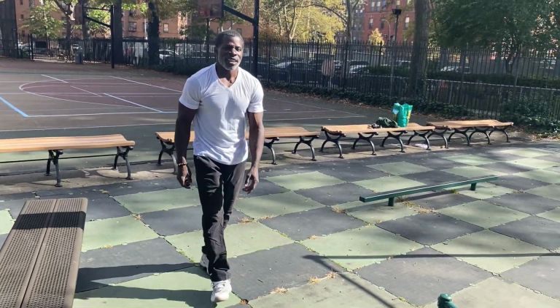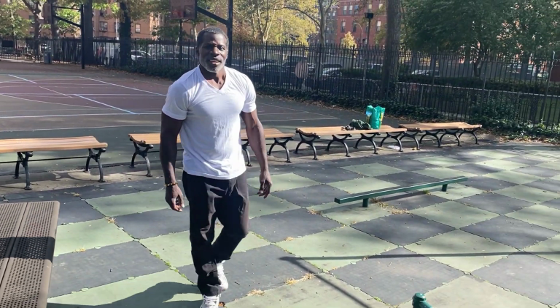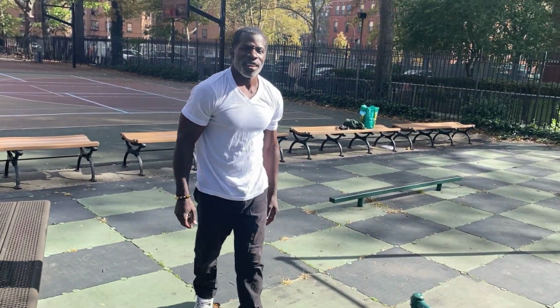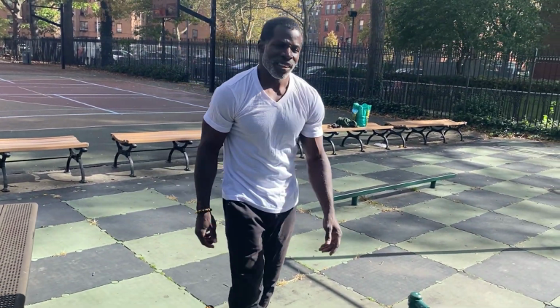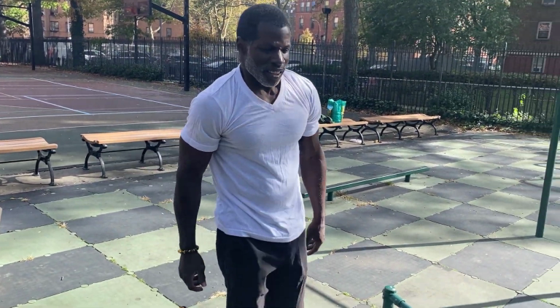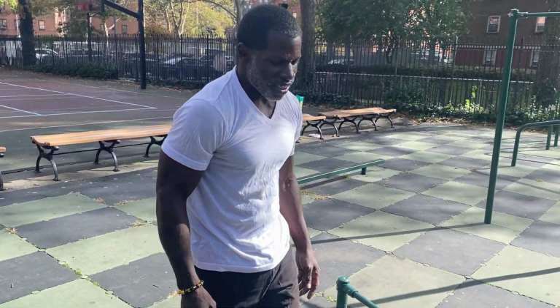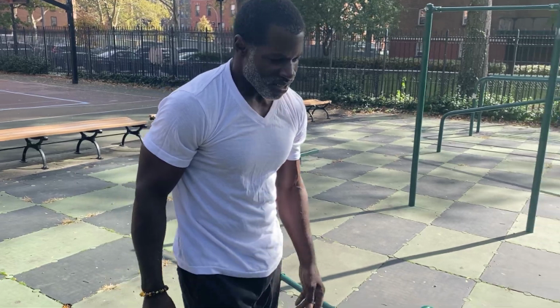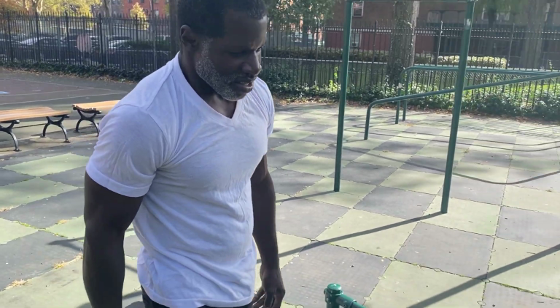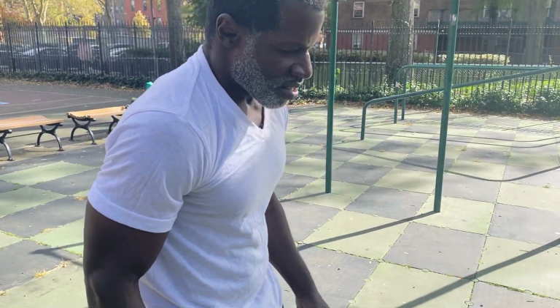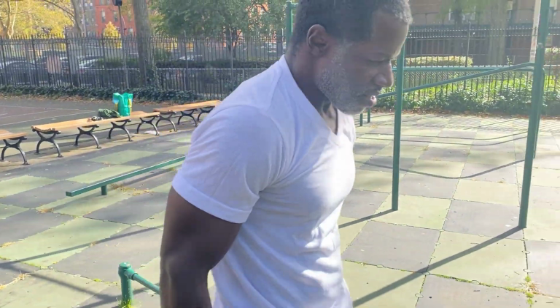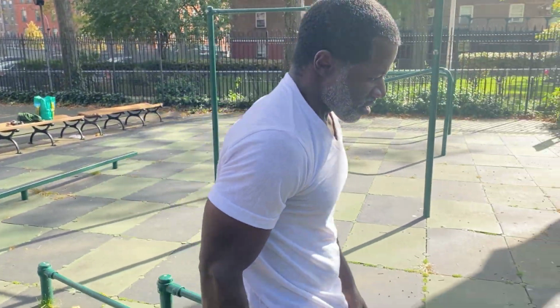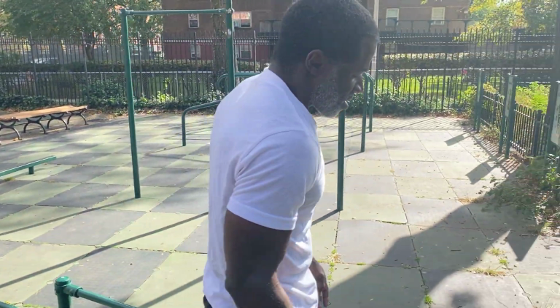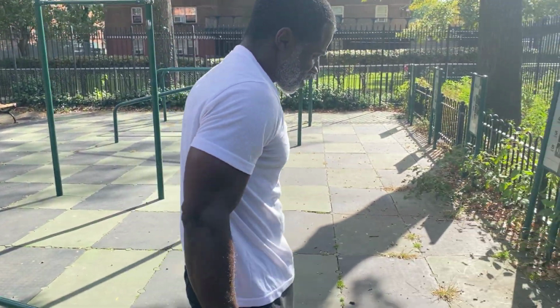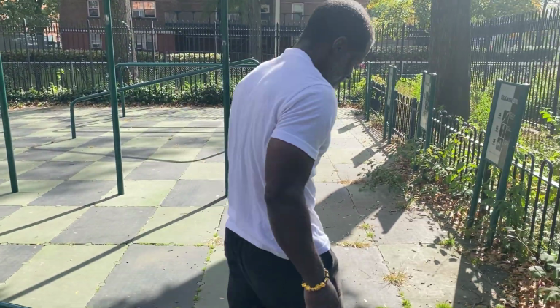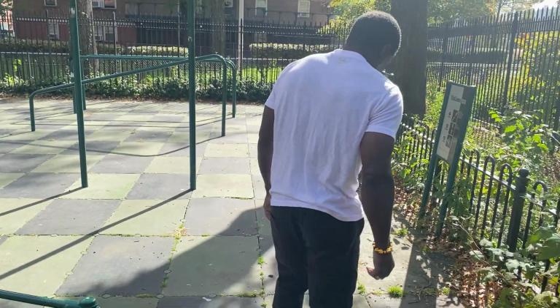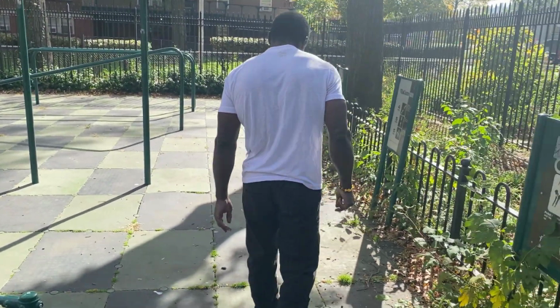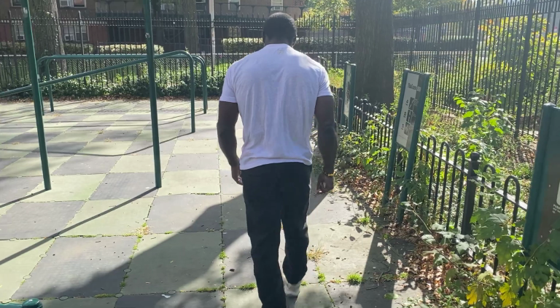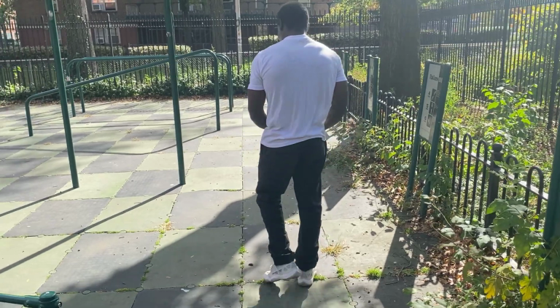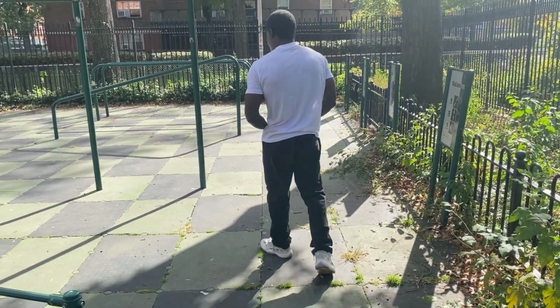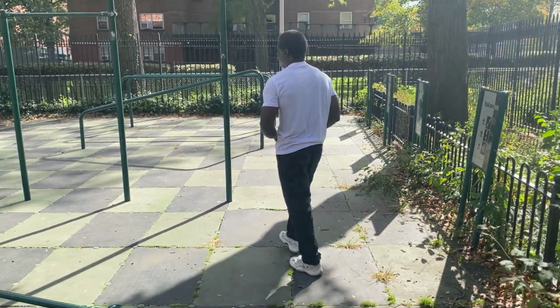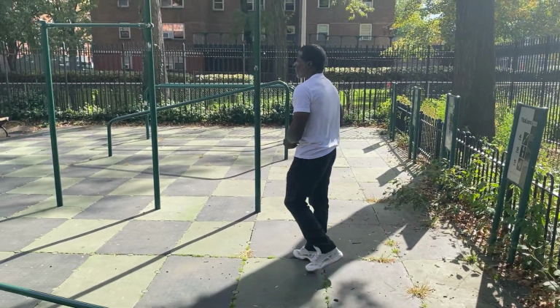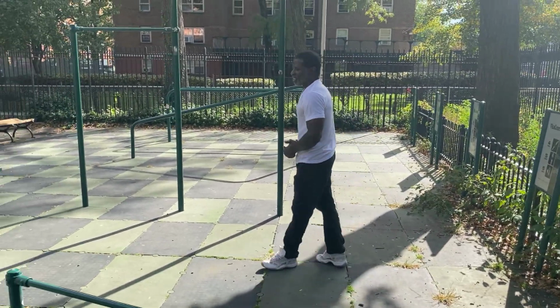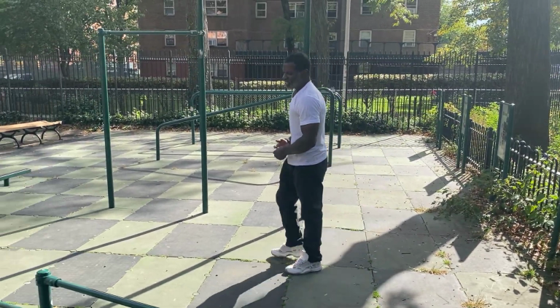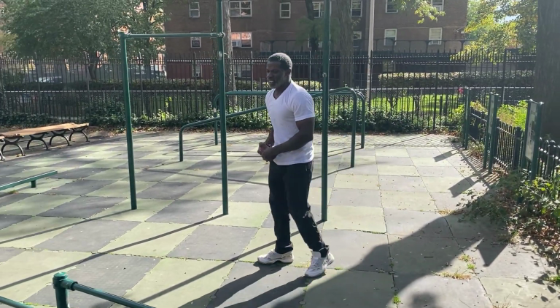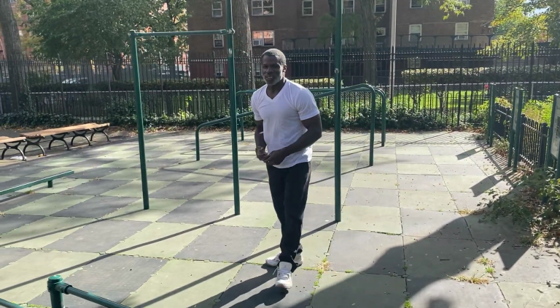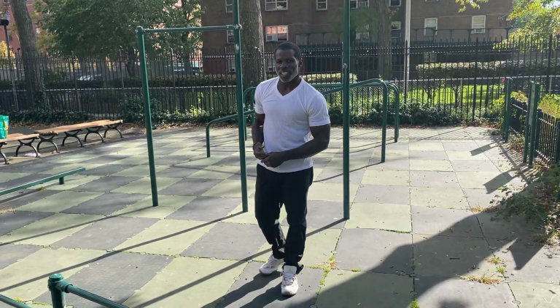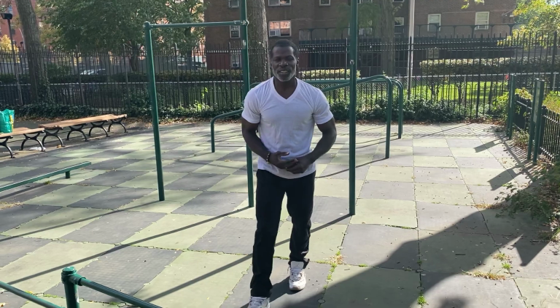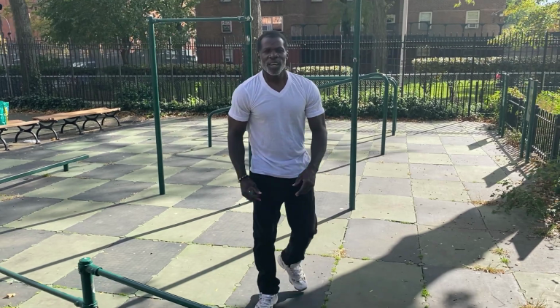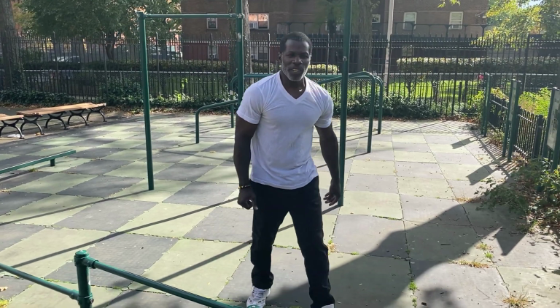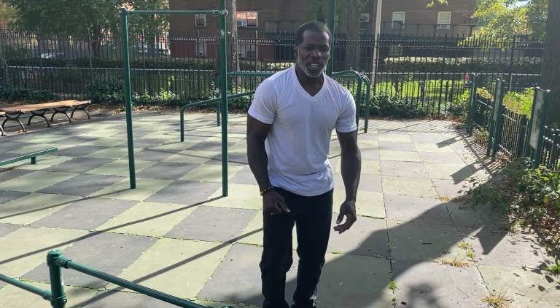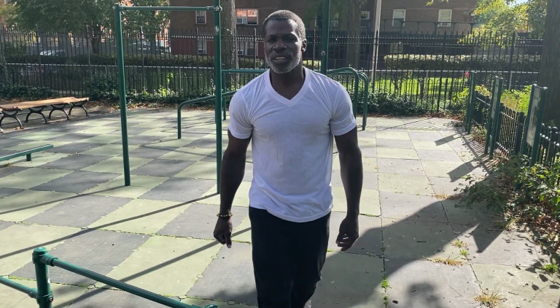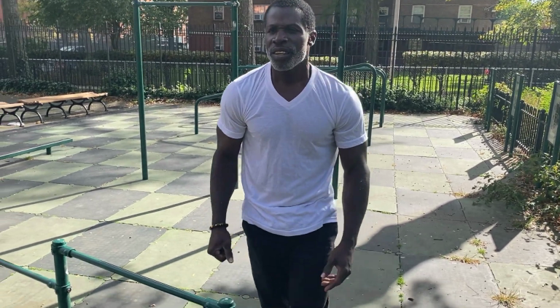Quick and effective push-up workout man. A push-up routine to get the blood flowing before you start your regular workout. There you go, that's all that is. Basic routine man.